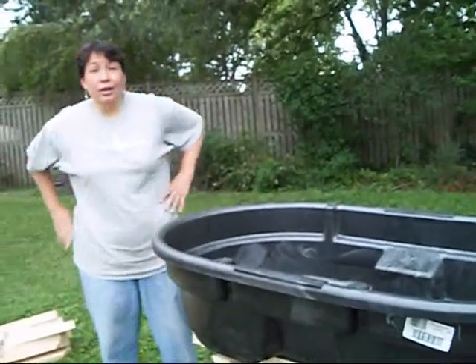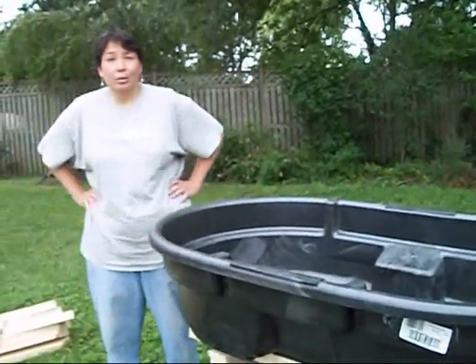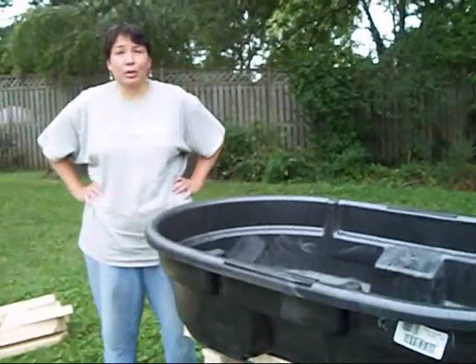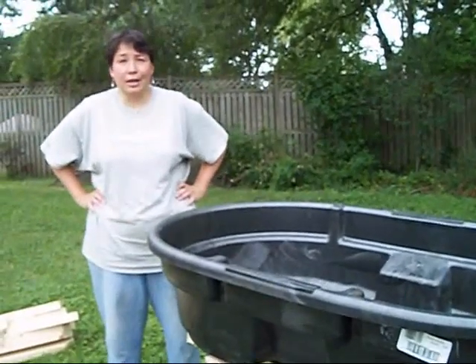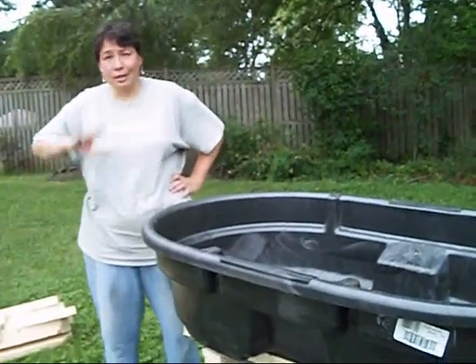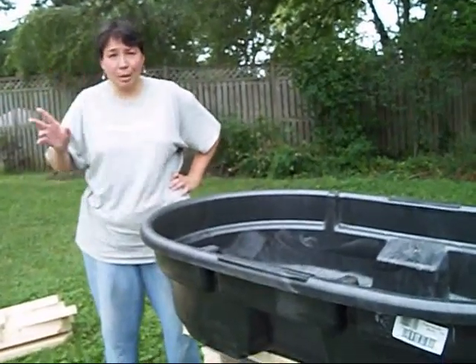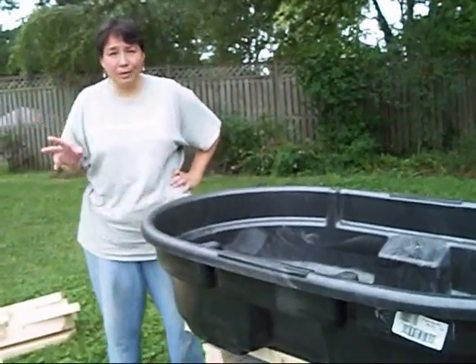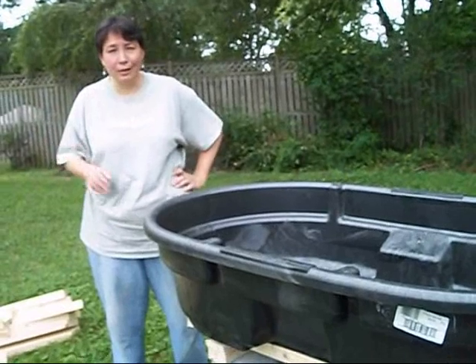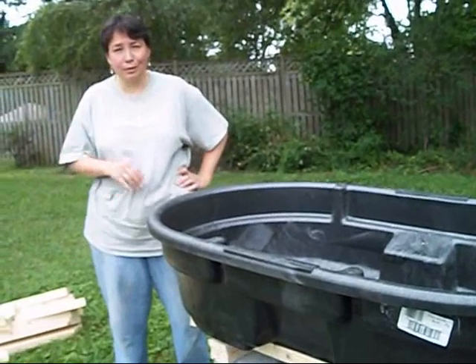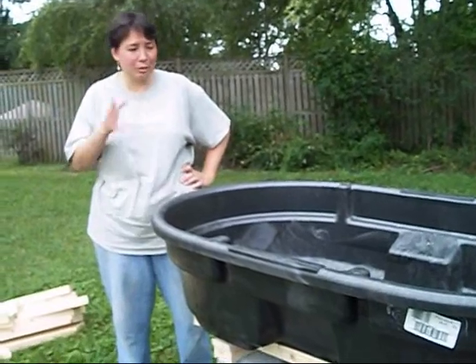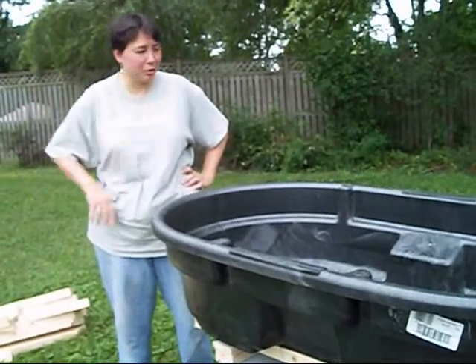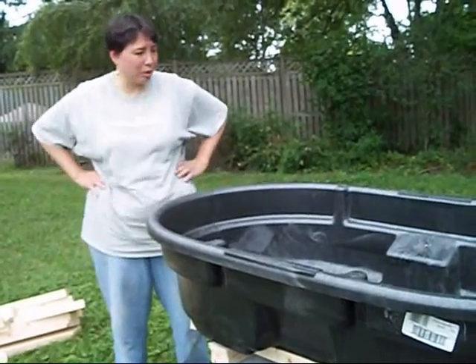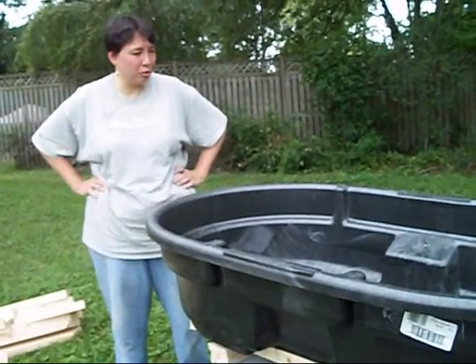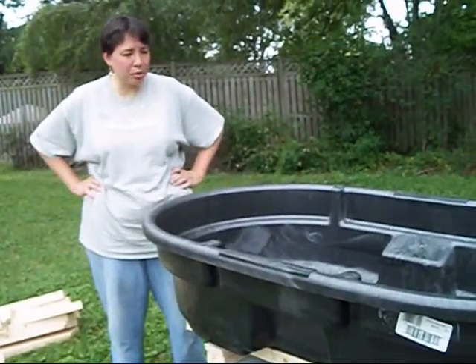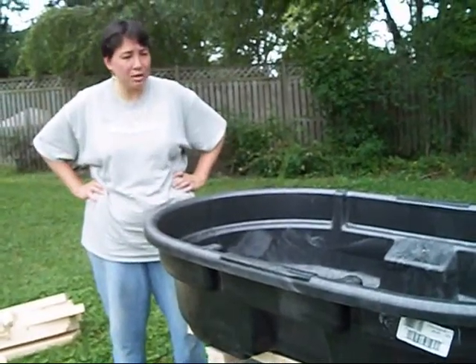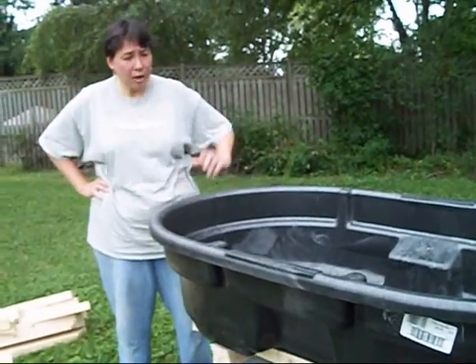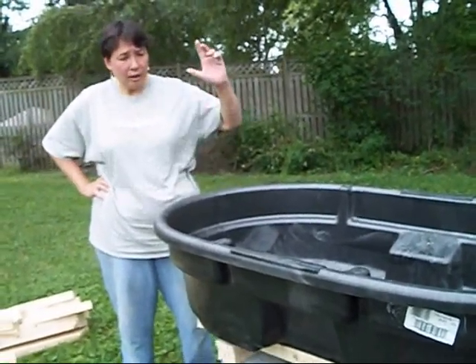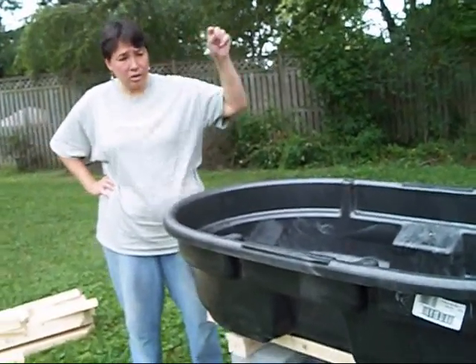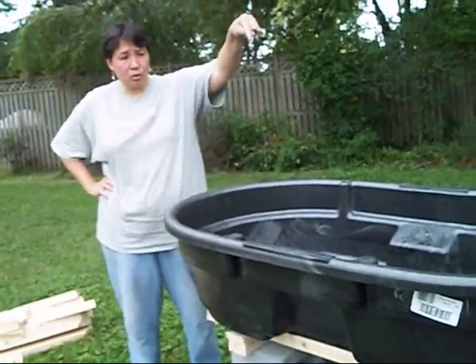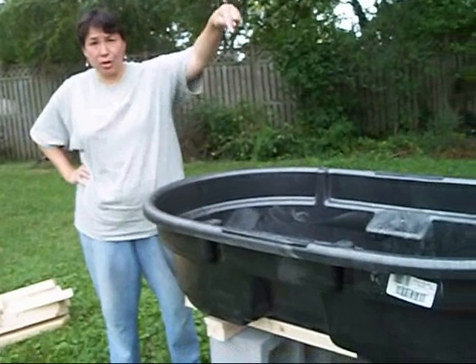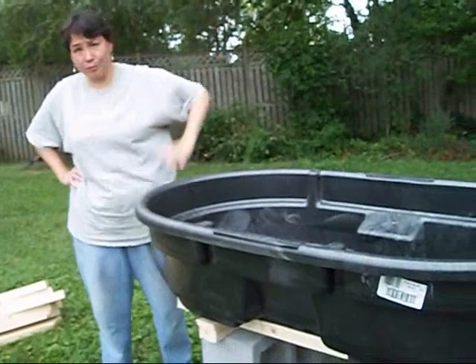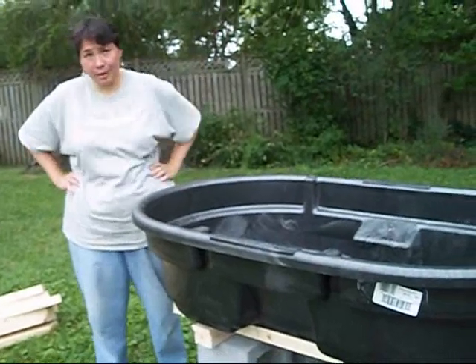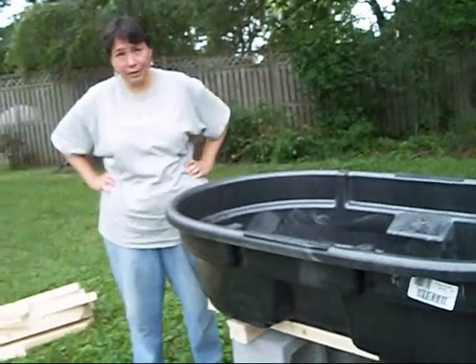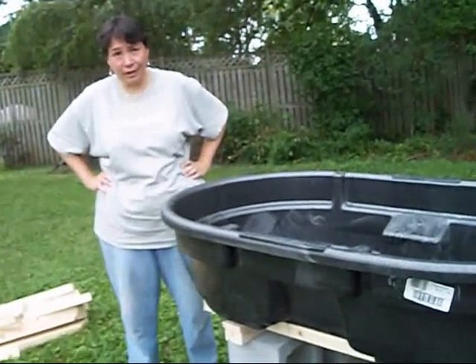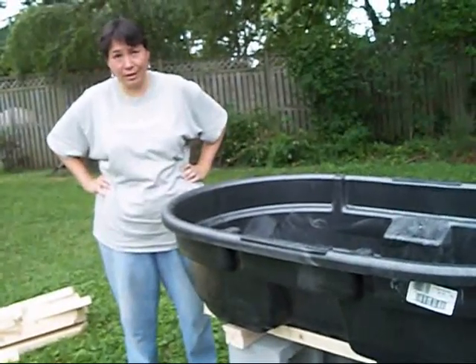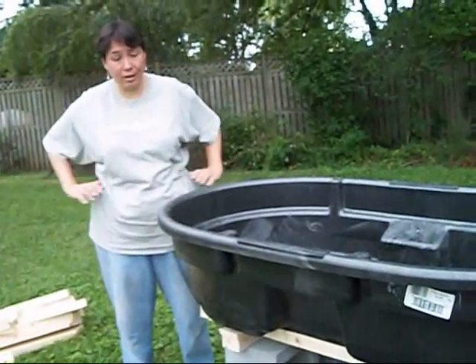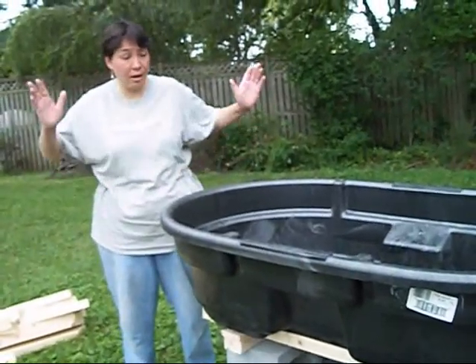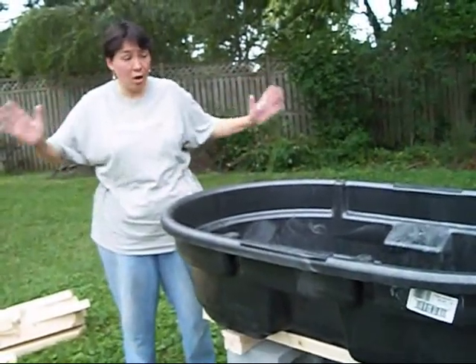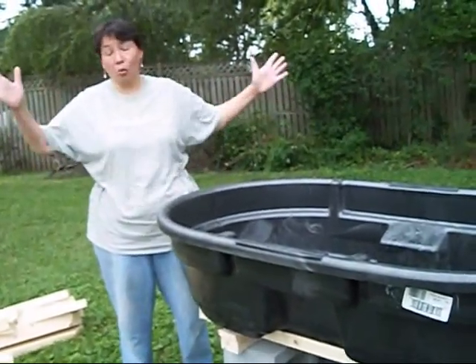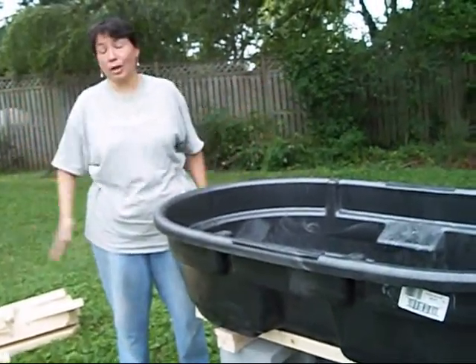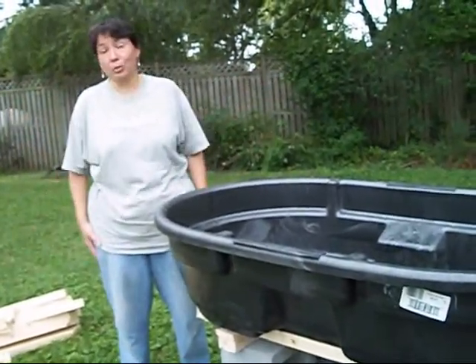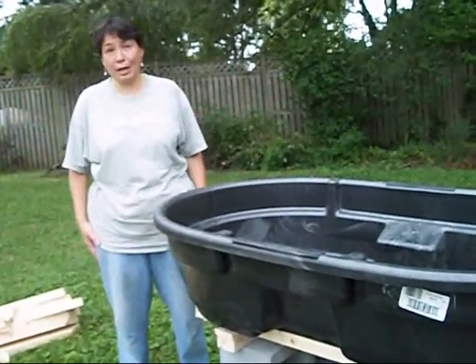So the next step — we'll do a break while we do all the boring moving stuff — is to drill the drain hole in these things. And then we're done with the tanks.